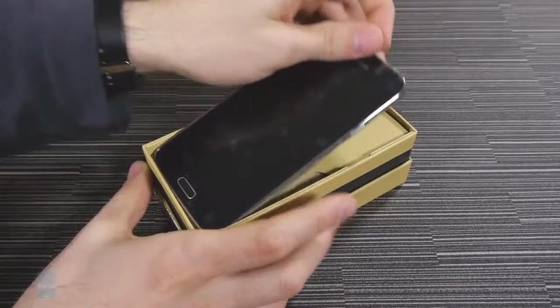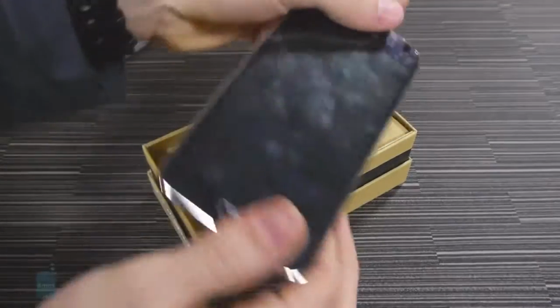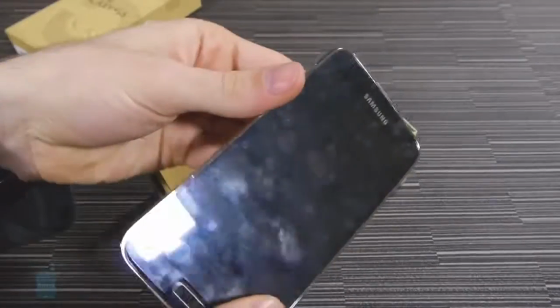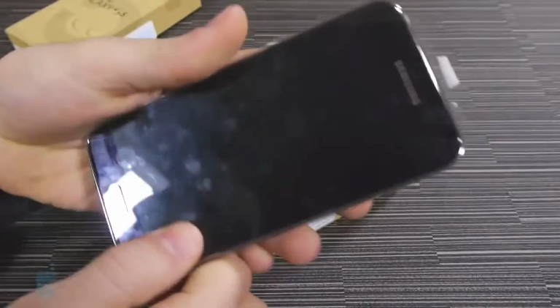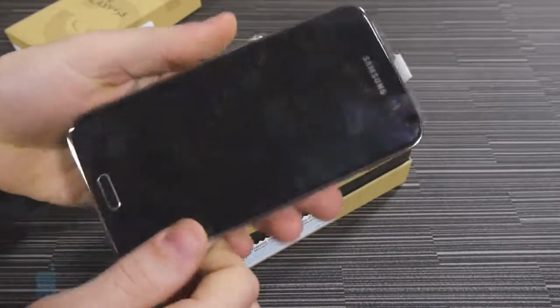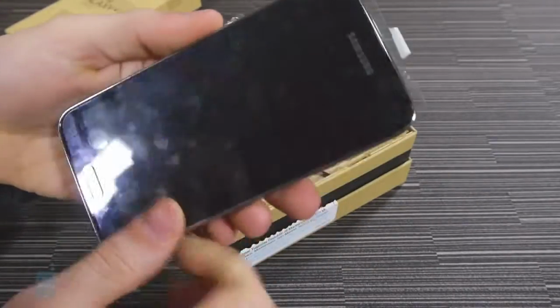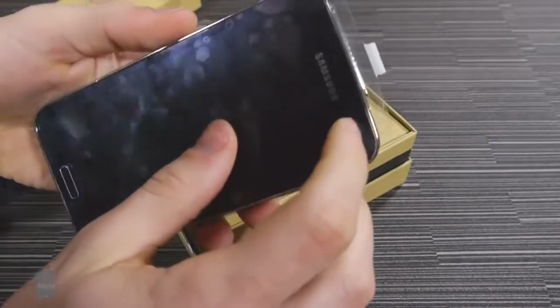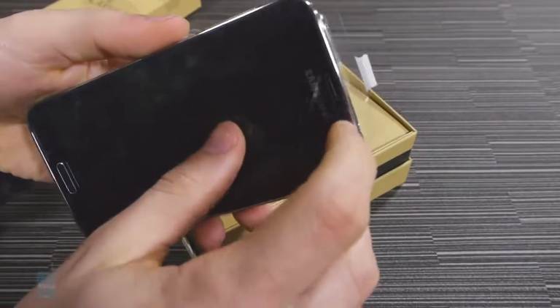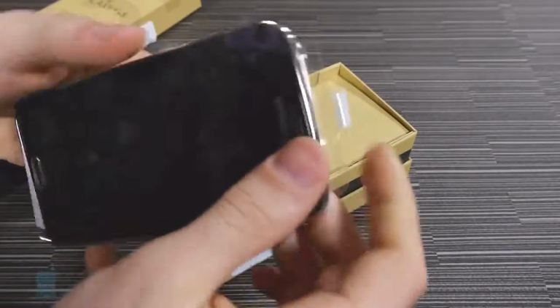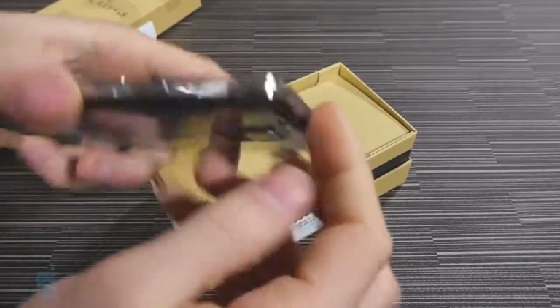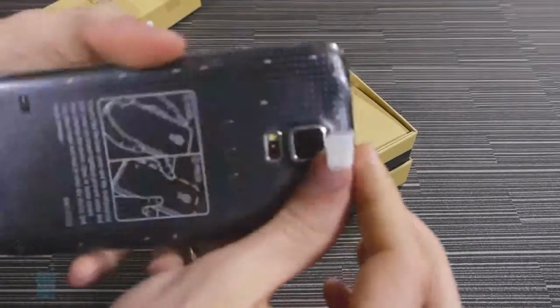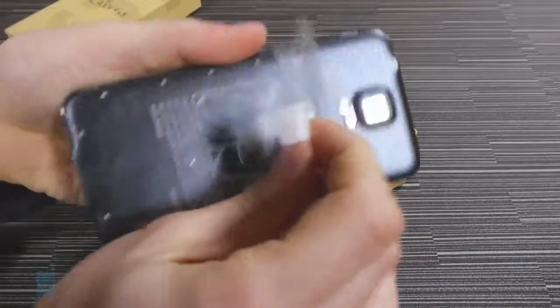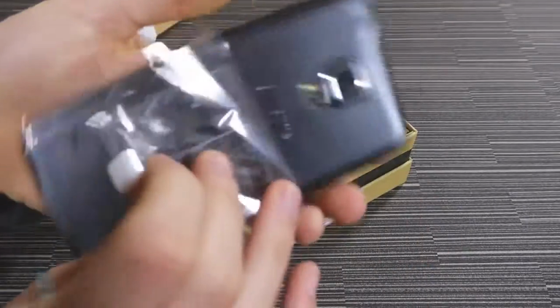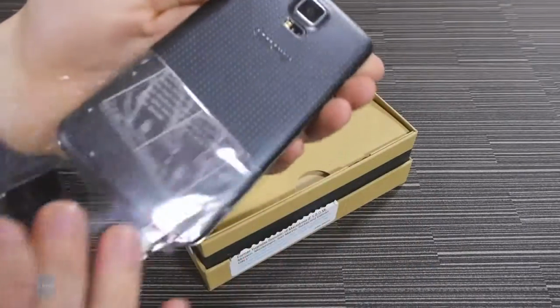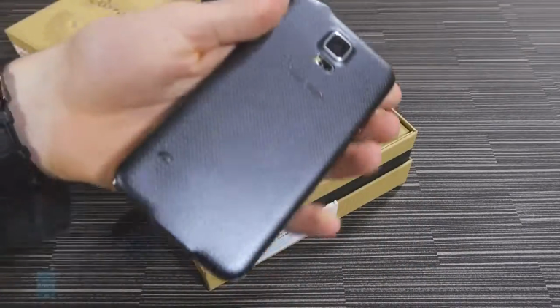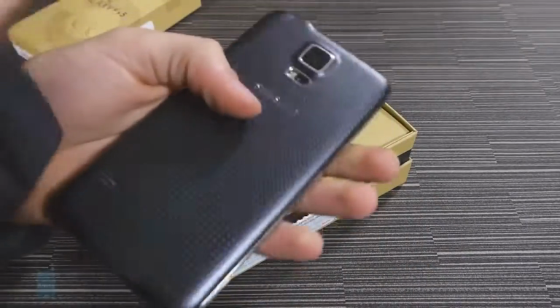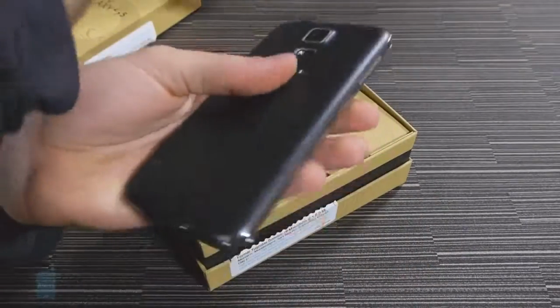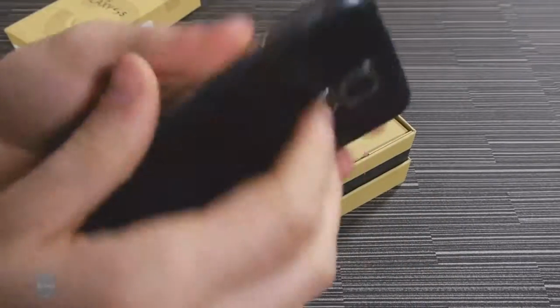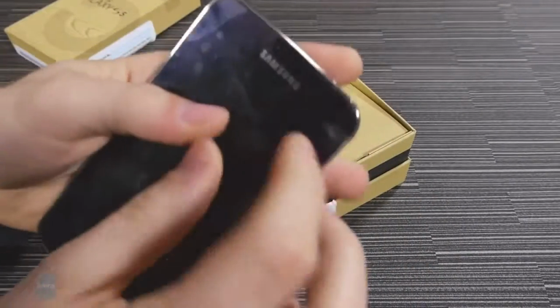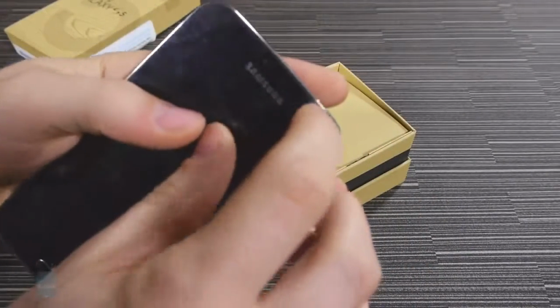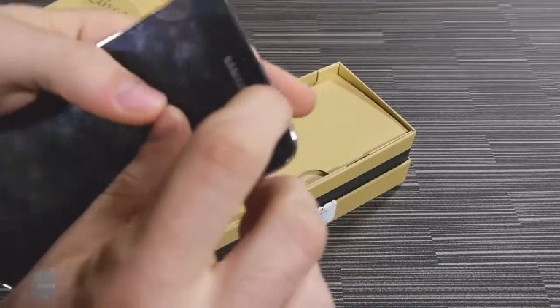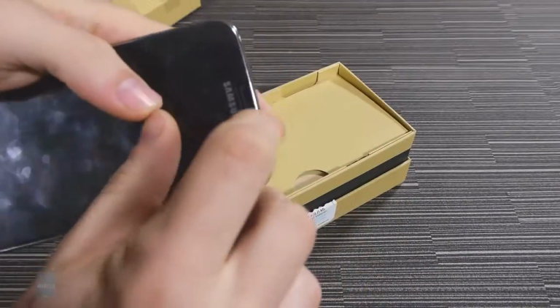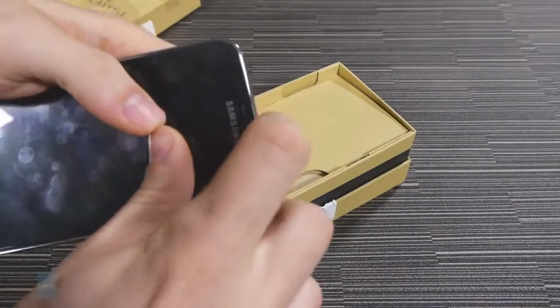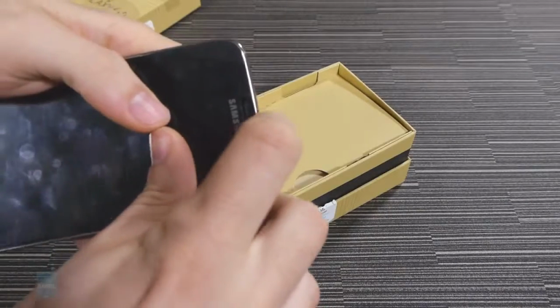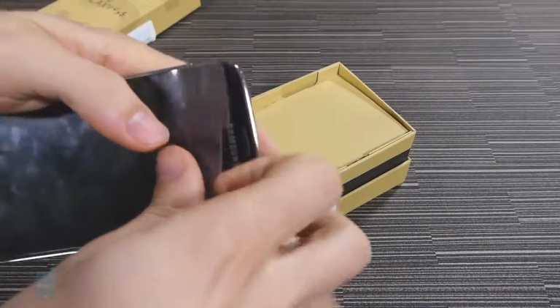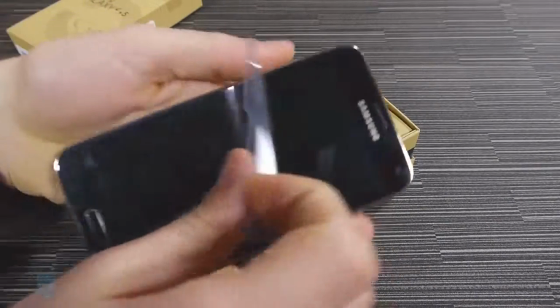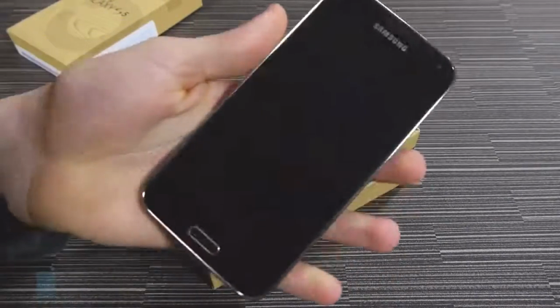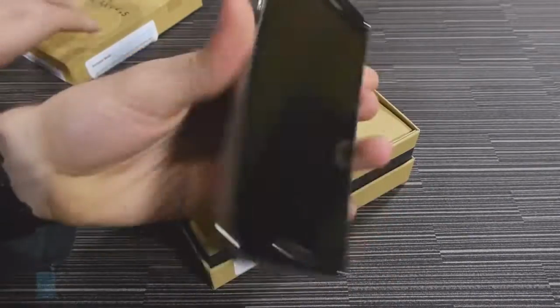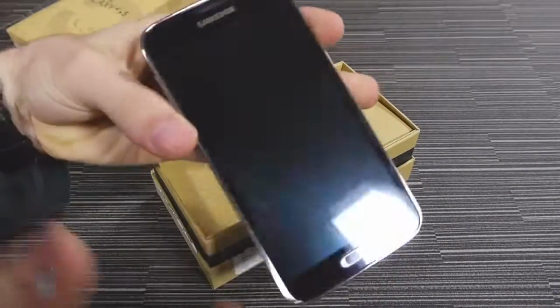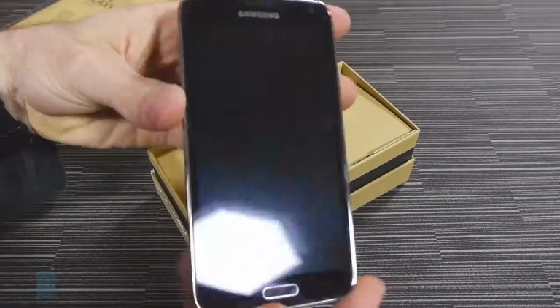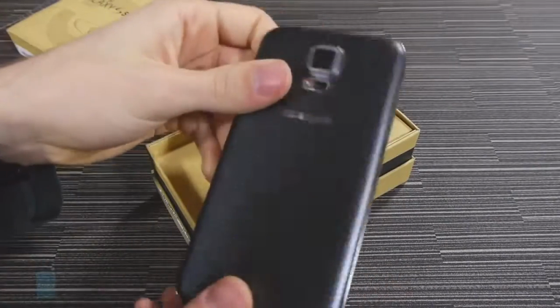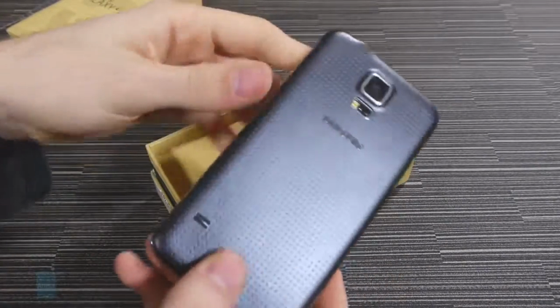This is the phone here, it's wrapped in some pieces of plastic. Let me remove them for you — first I remove this one and then the front one. This is the phone.